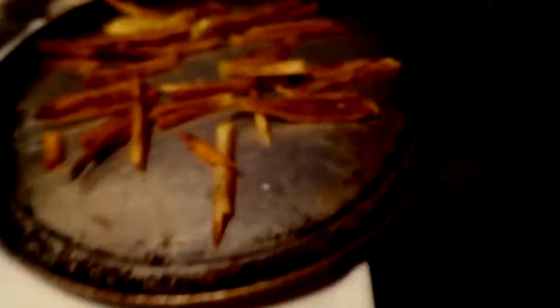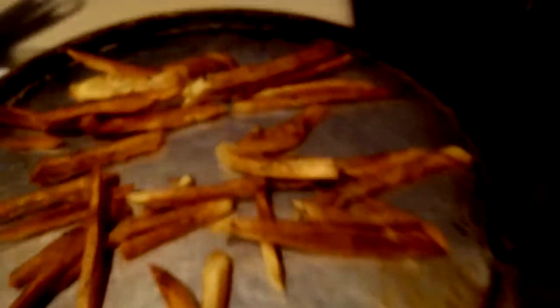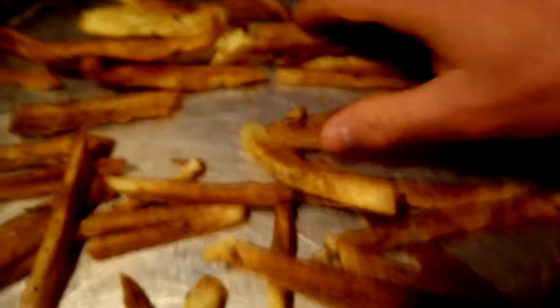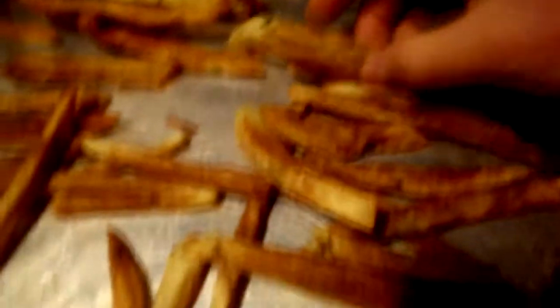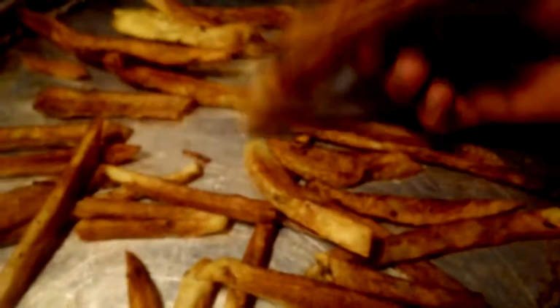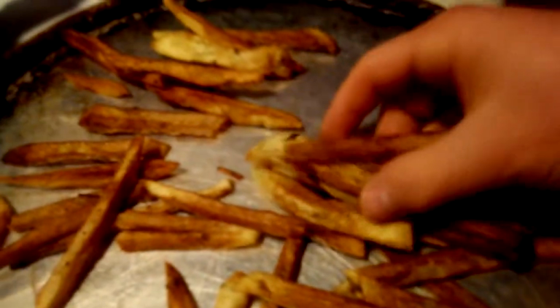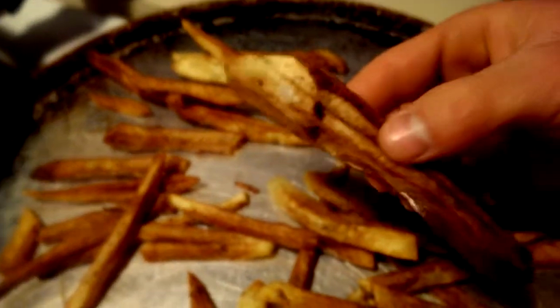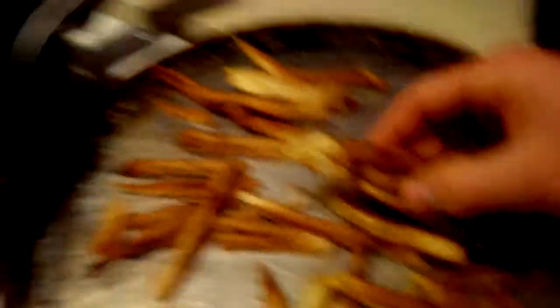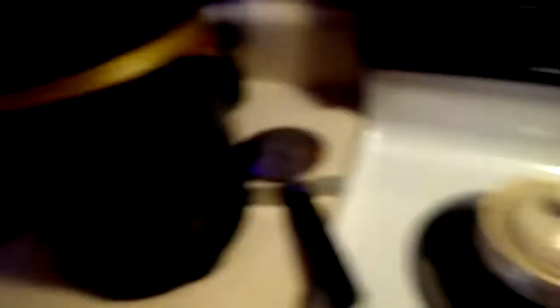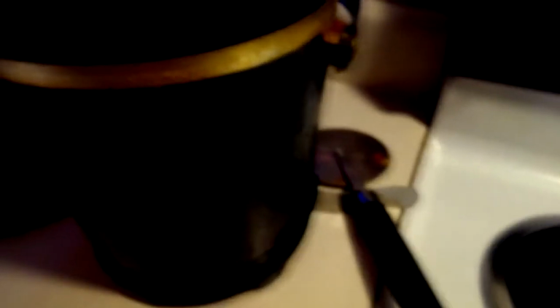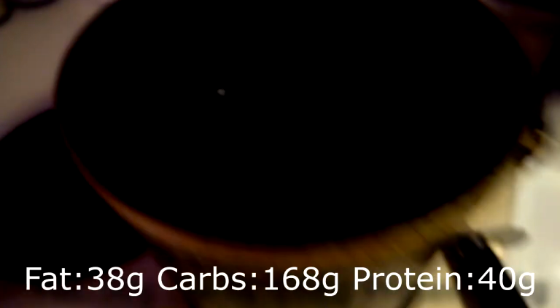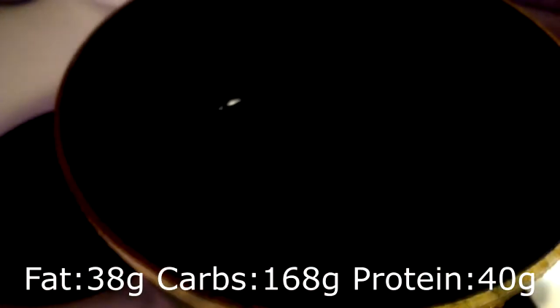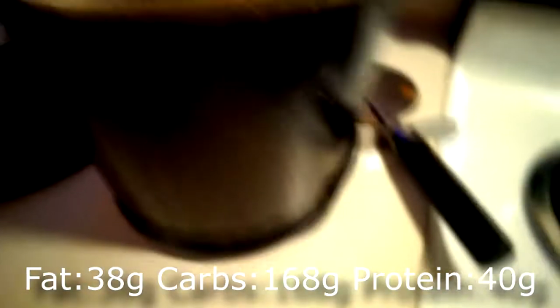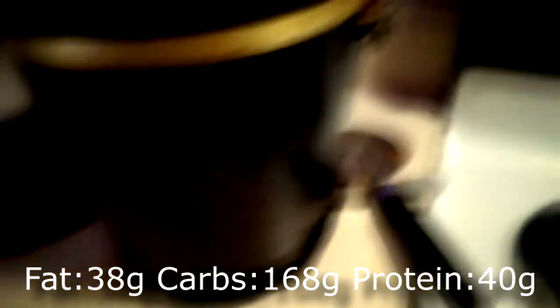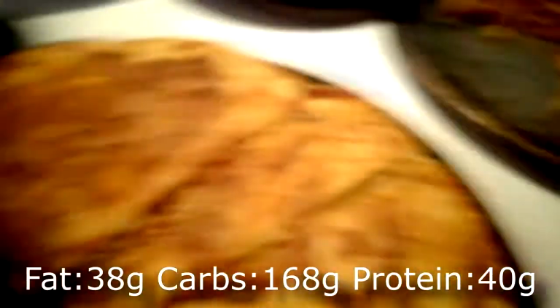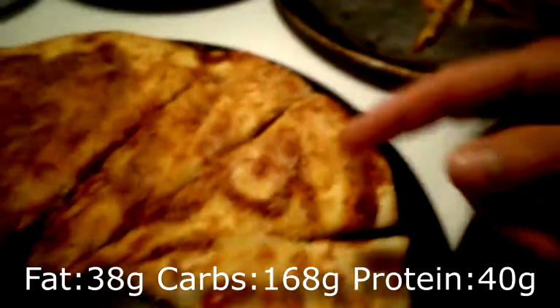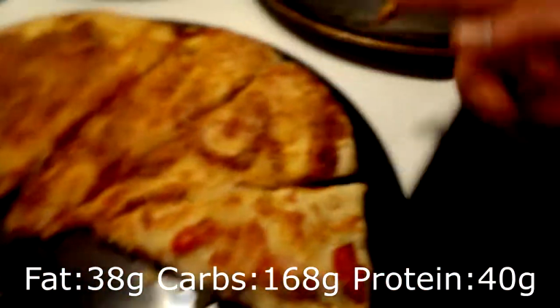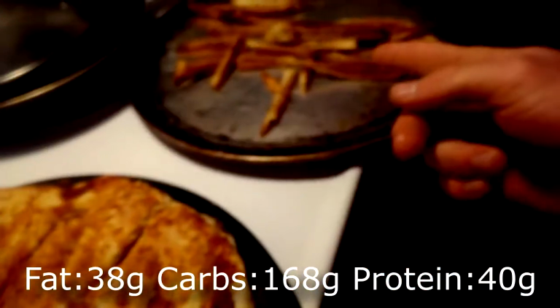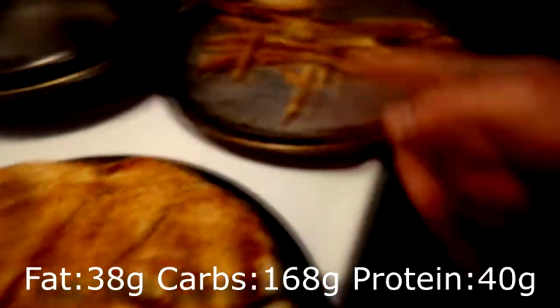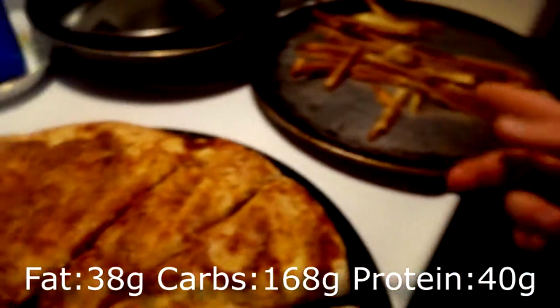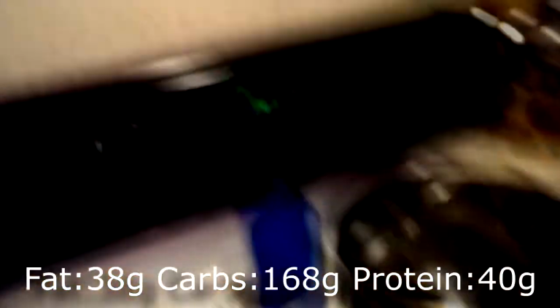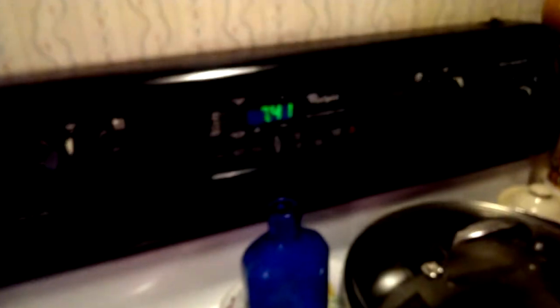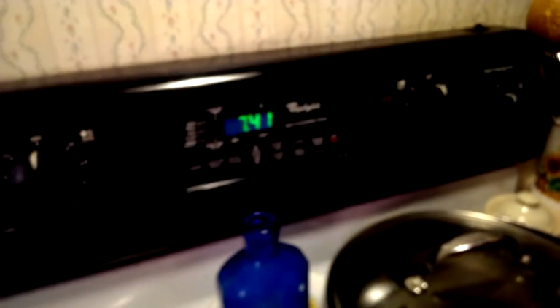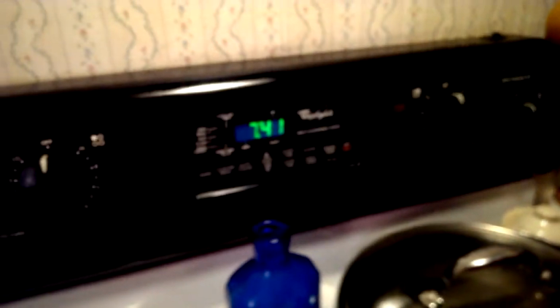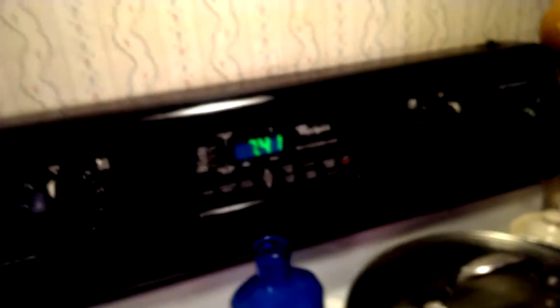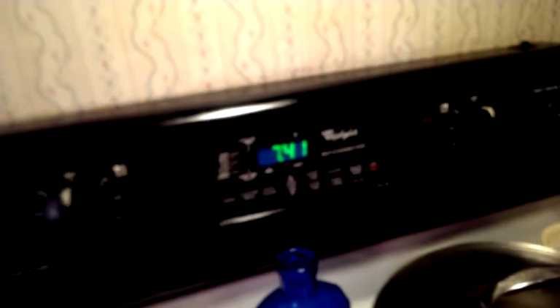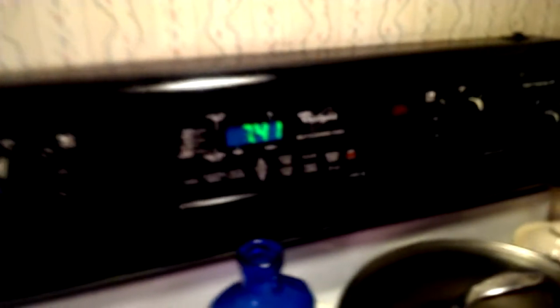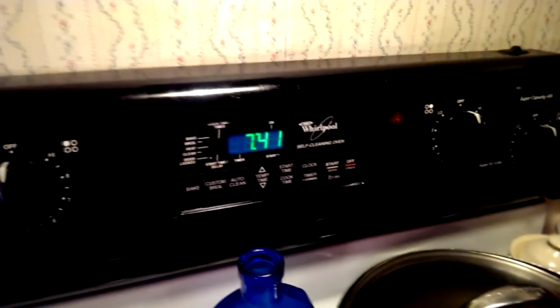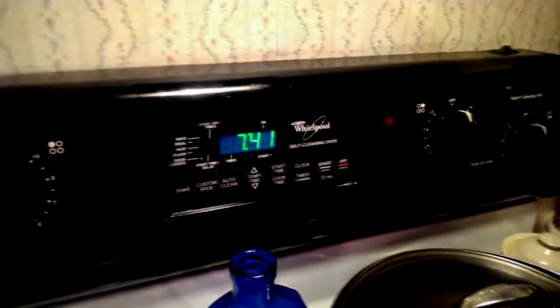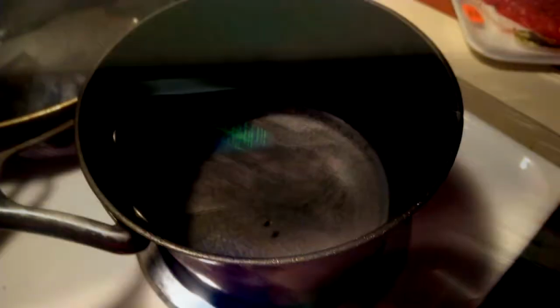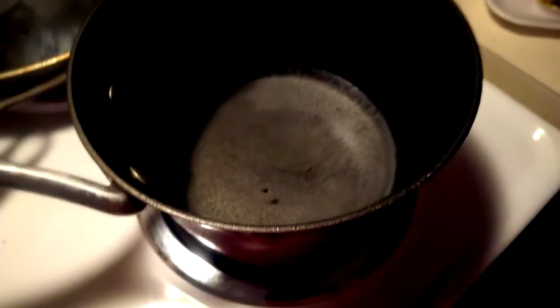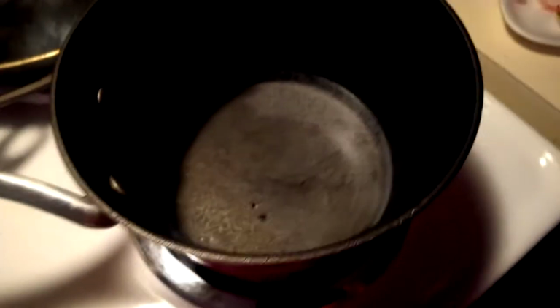My mom made some pizza — probably gonna eat all that — and she made some french fries, just cutting up potatoes and putting them in some oil in the deep fryer. So I'm gonna have this and that. It's about 7:41.